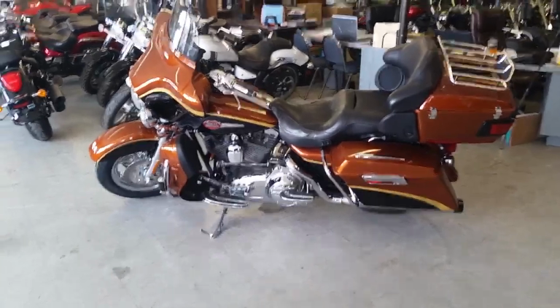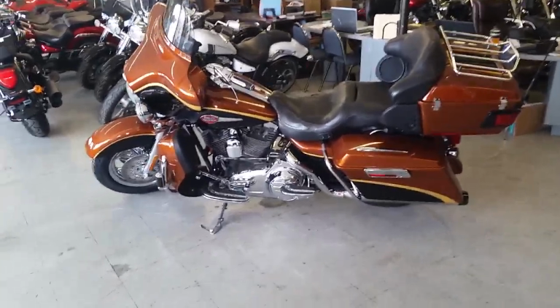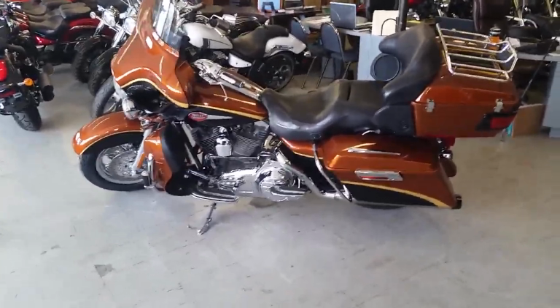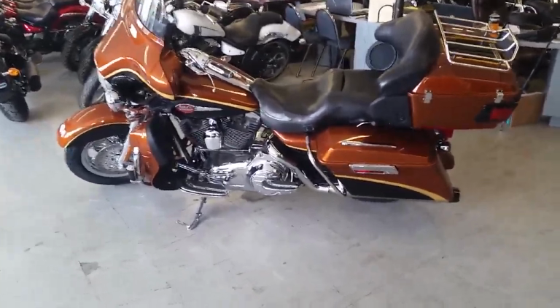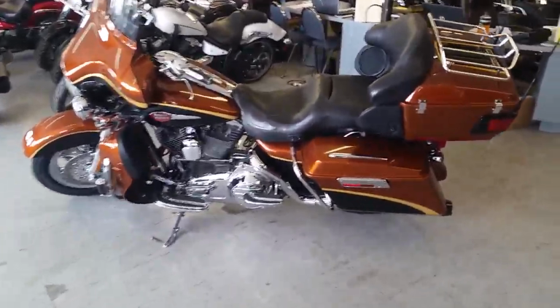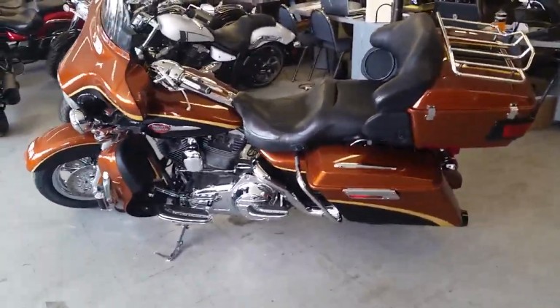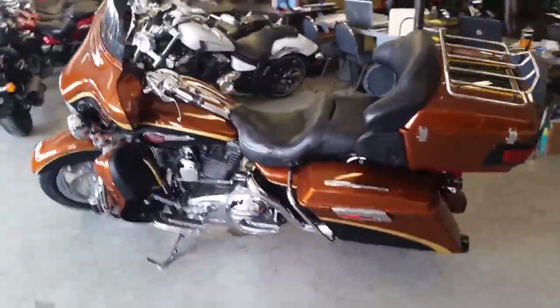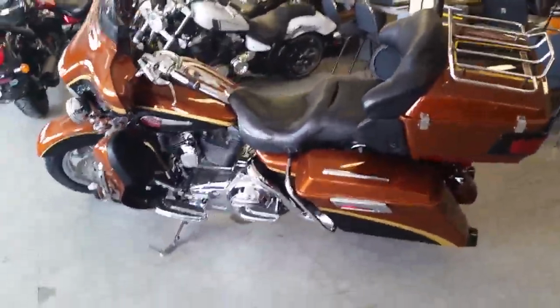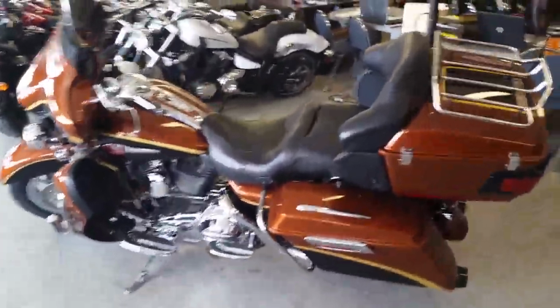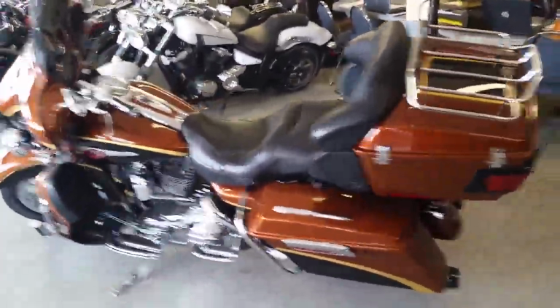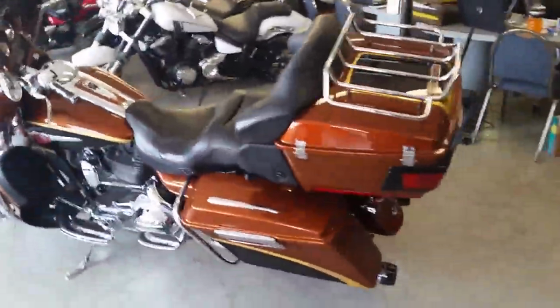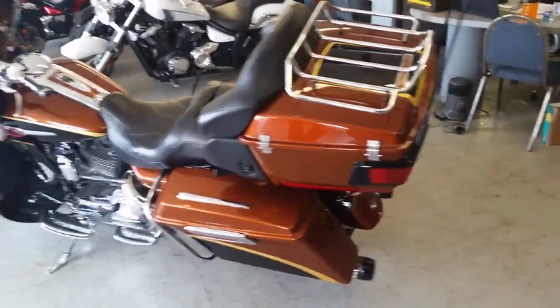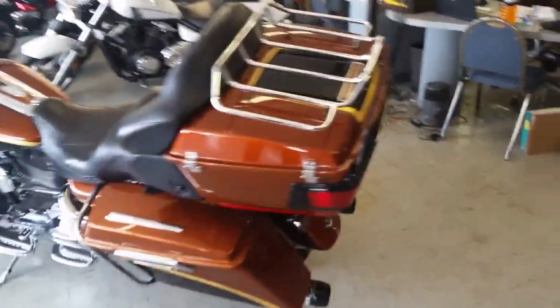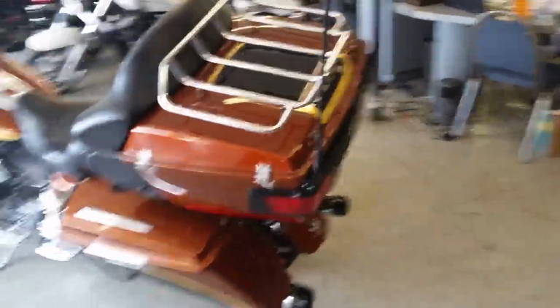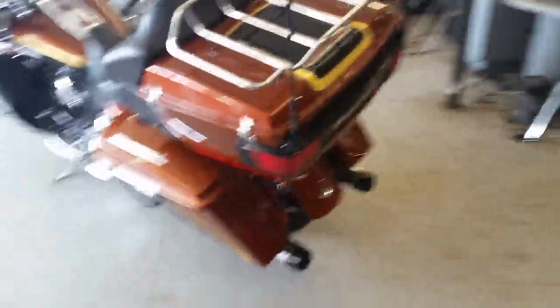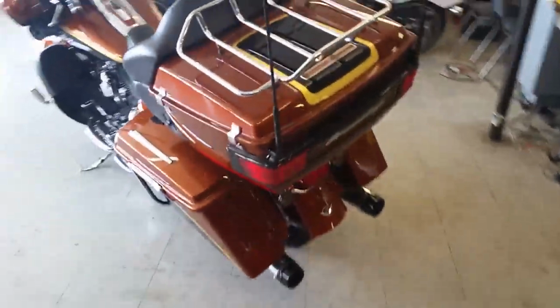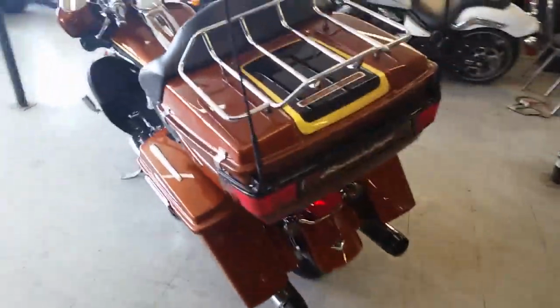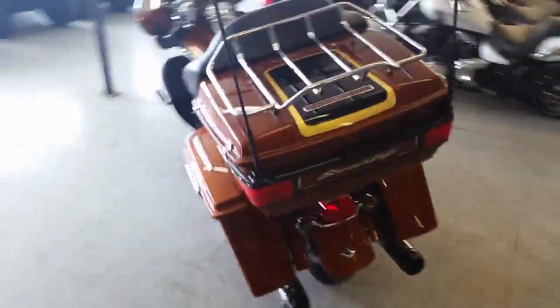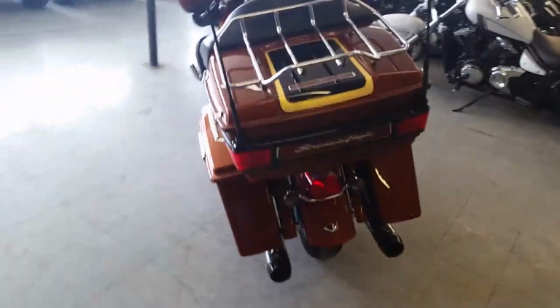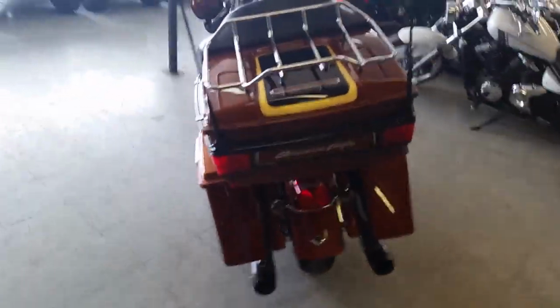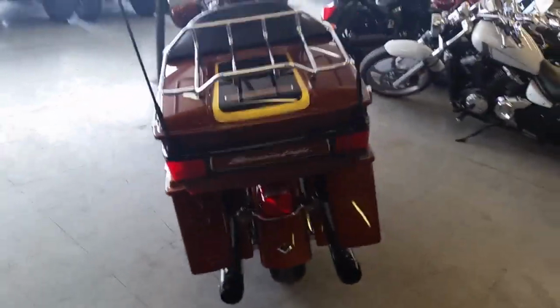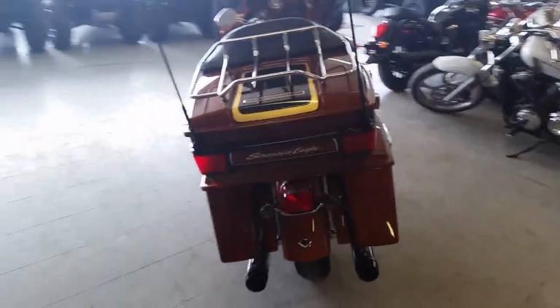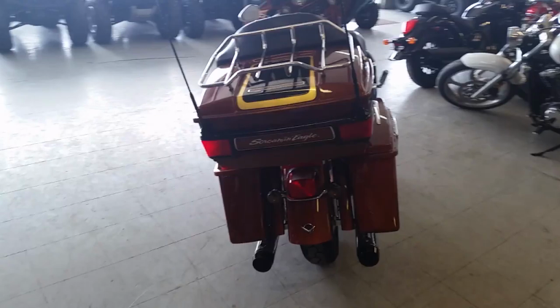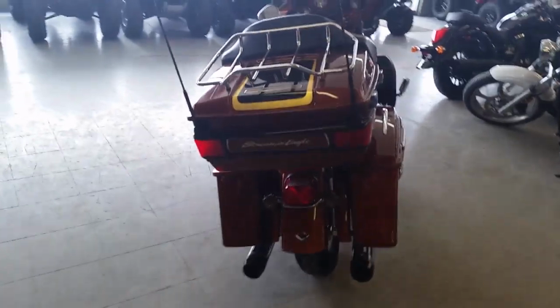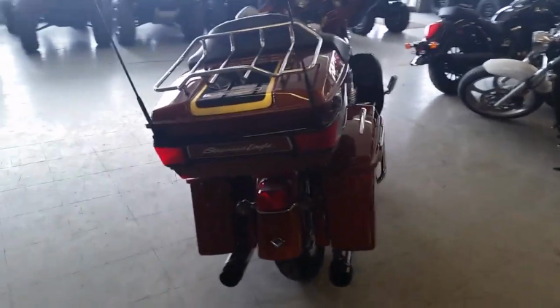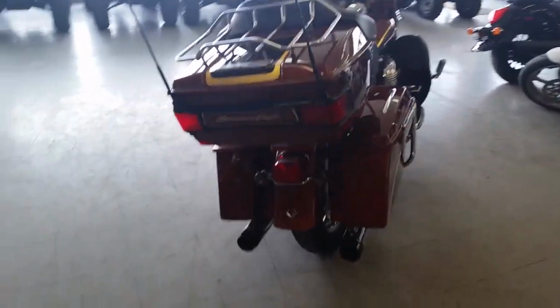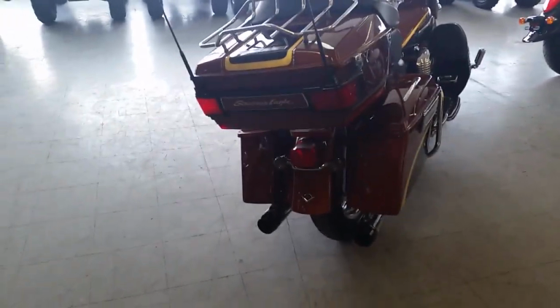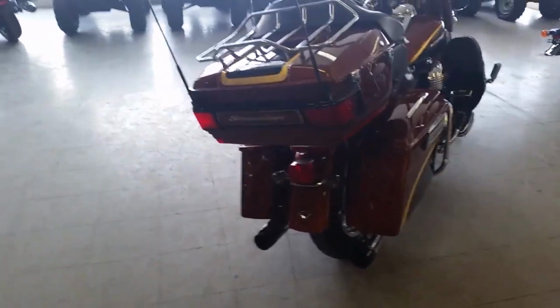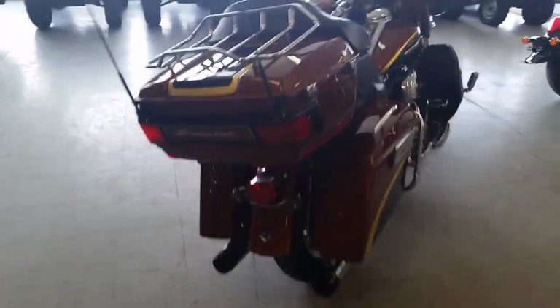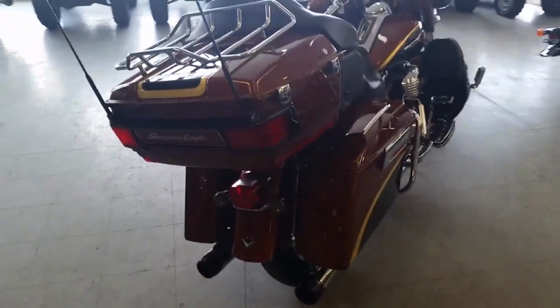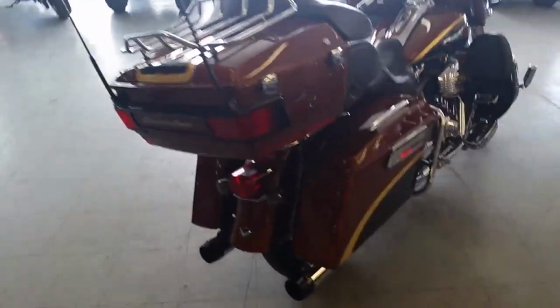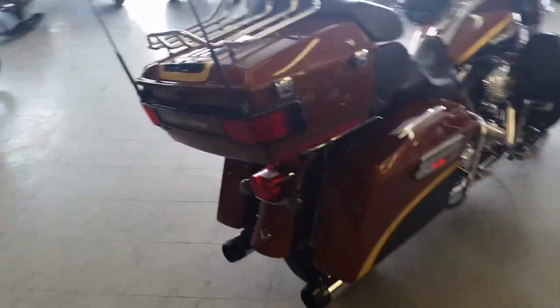Guys, we got a ton of Harley-Davidson in here and we got guaranteed financing for anybody looking for a Harley. If it's a Sportster or if it's this beautiful 2008 Harley-Davidson Ultra Classic, this is a Screamin' Eagle Anniversary Edition.